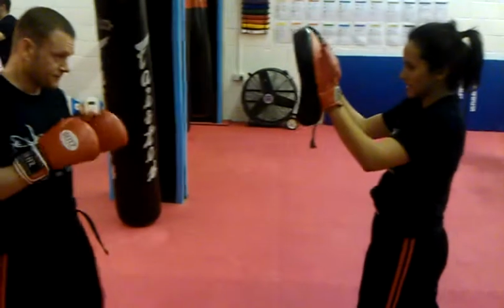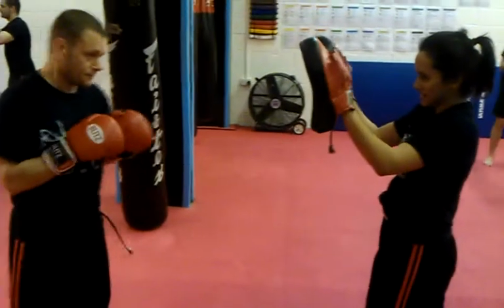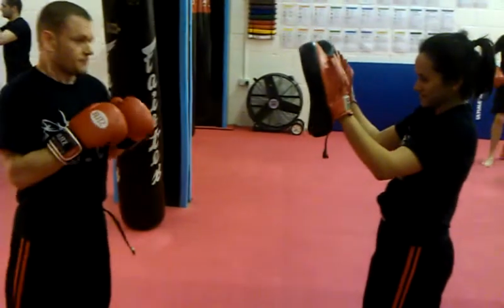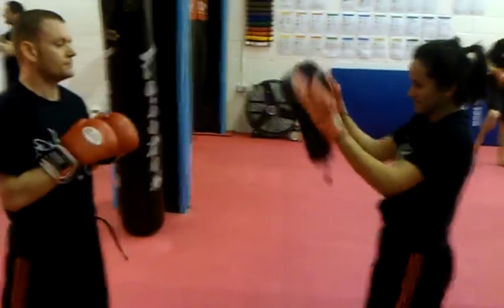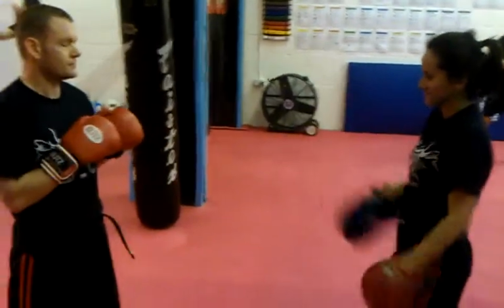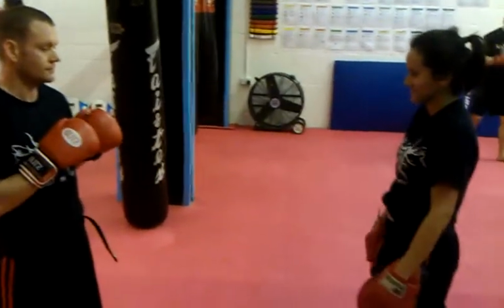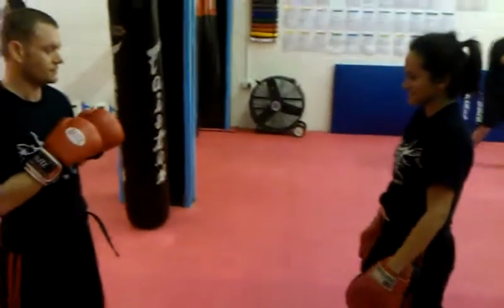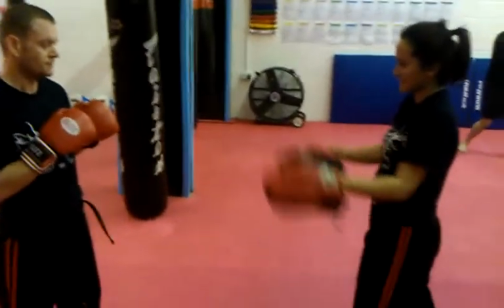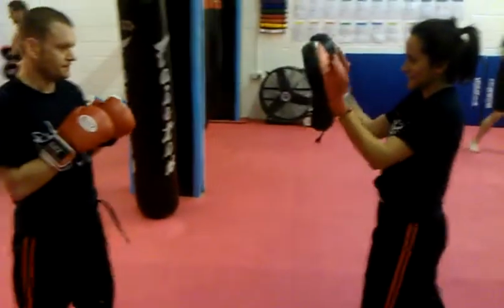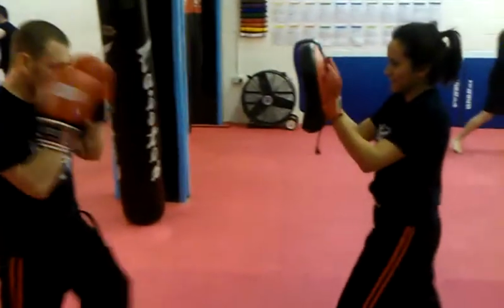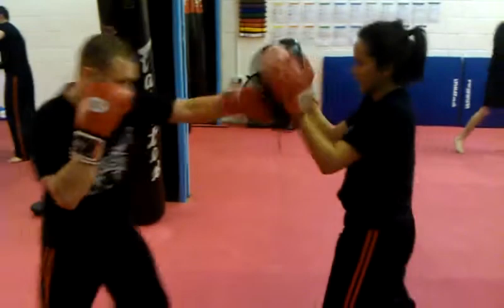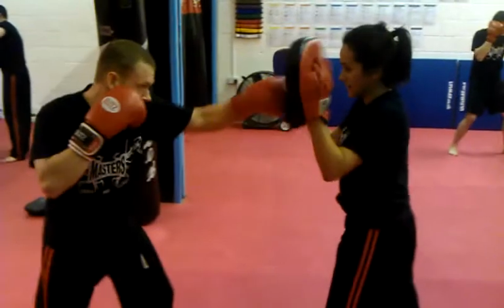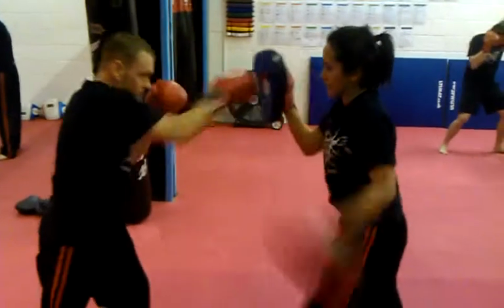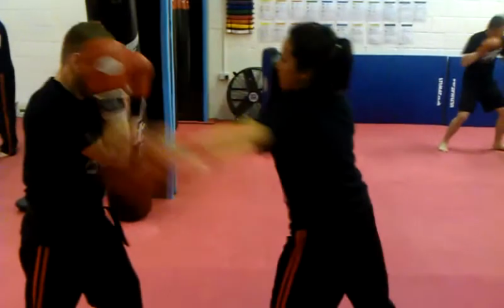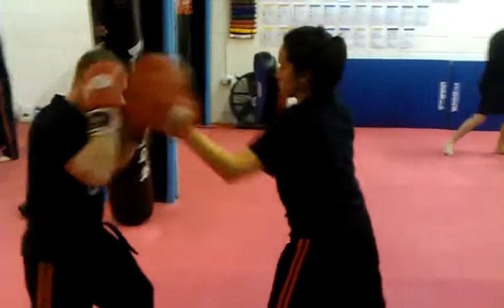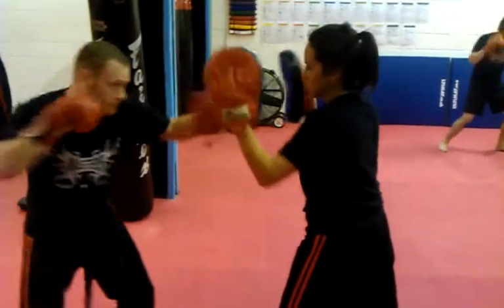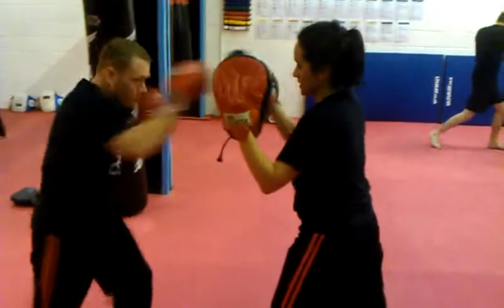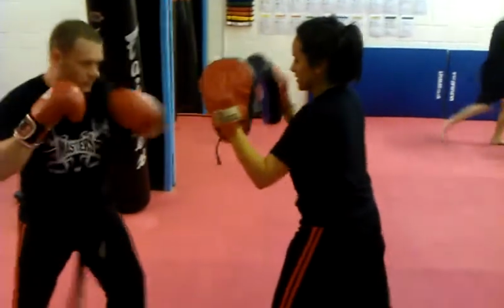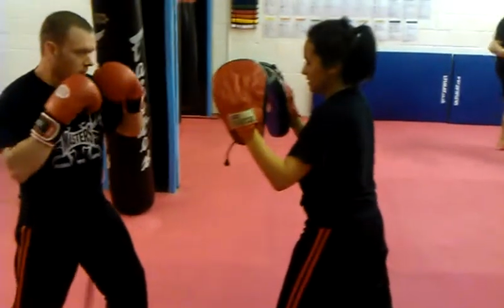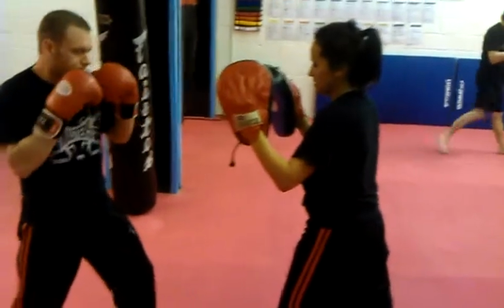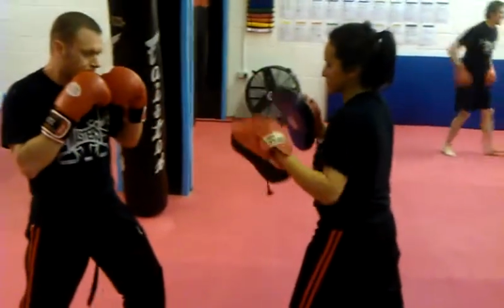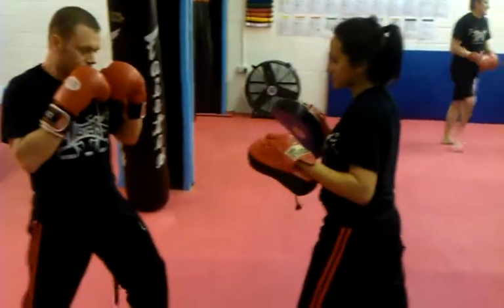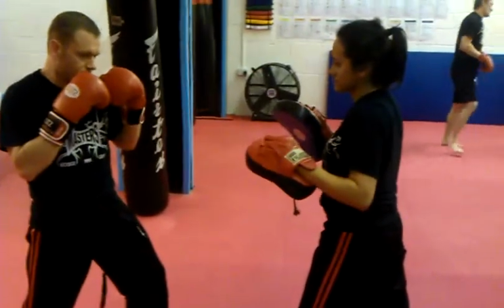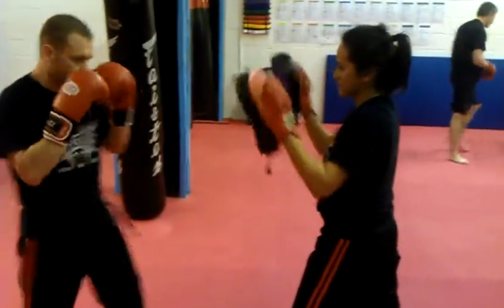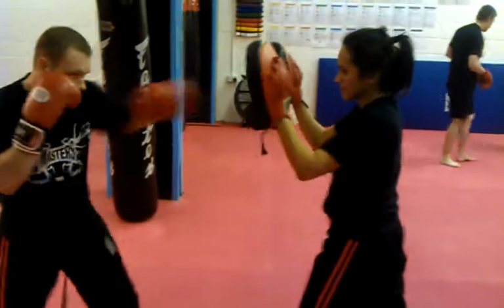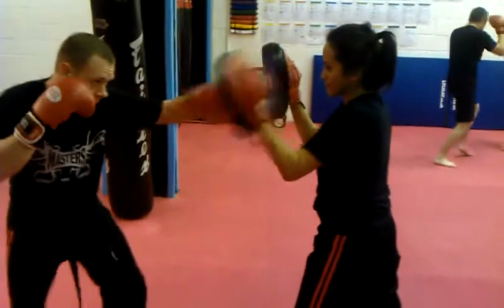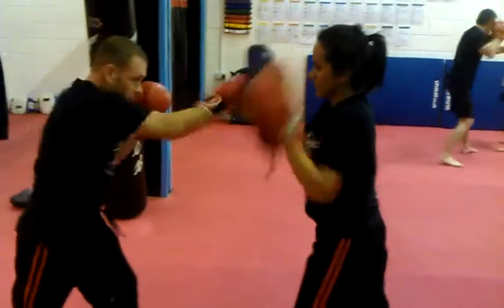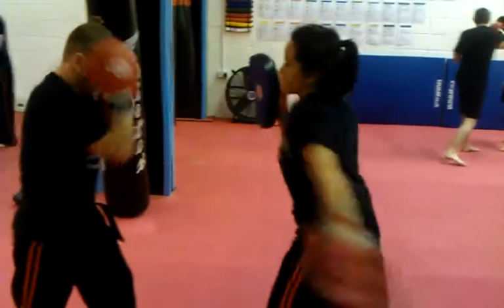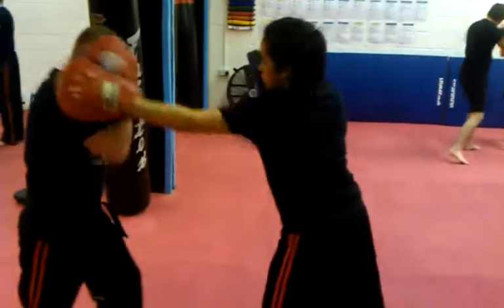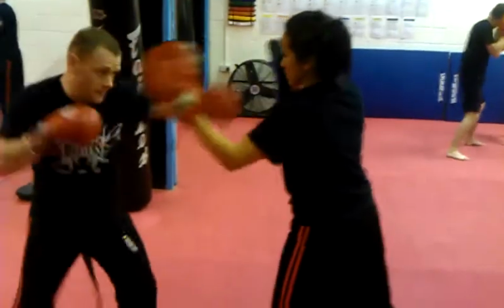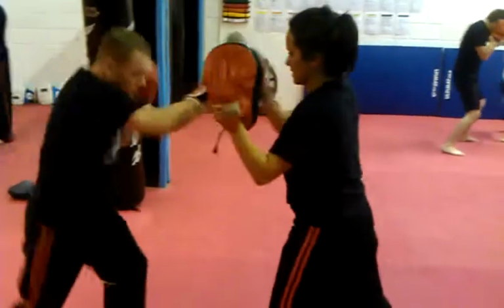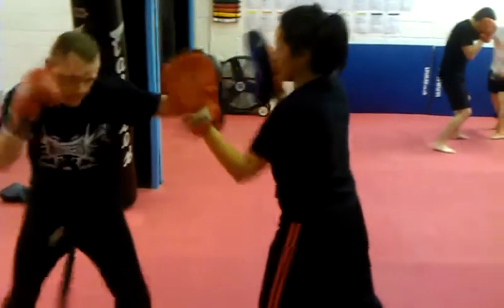So what we're looking at is doing the boxing combo. Let's do boxing combo one. The partner's going to return a punch on the same side as the last punch. Double jab, cross — you block it, and then you hit back with the other hand.